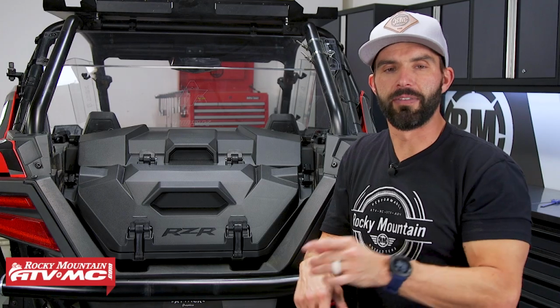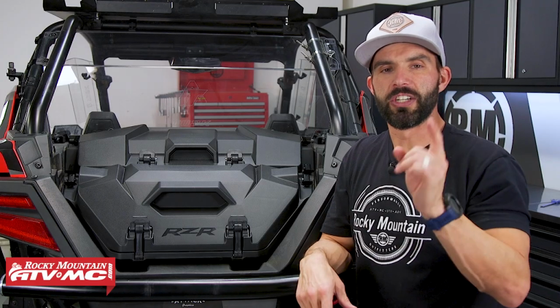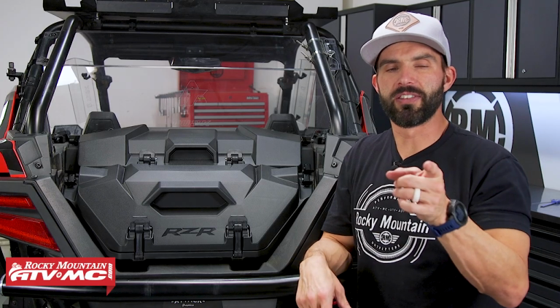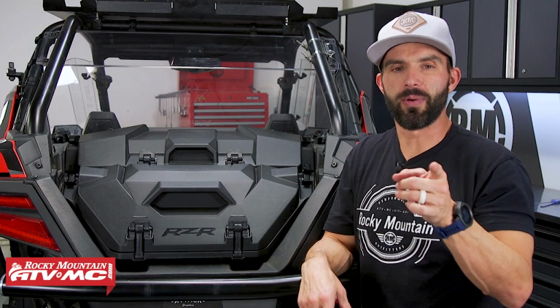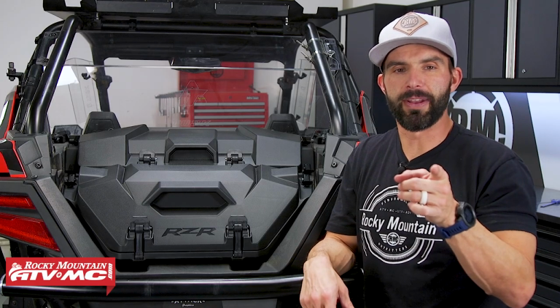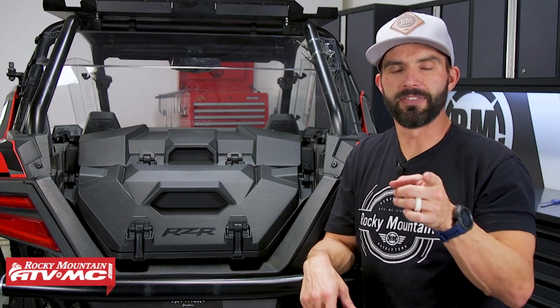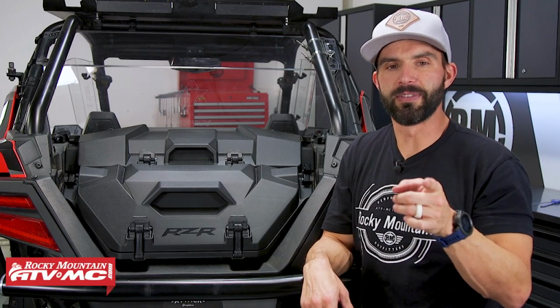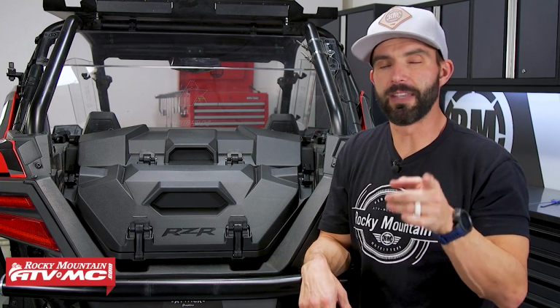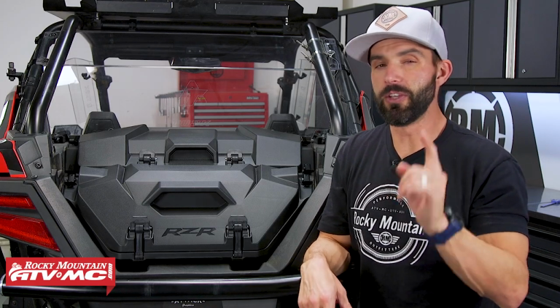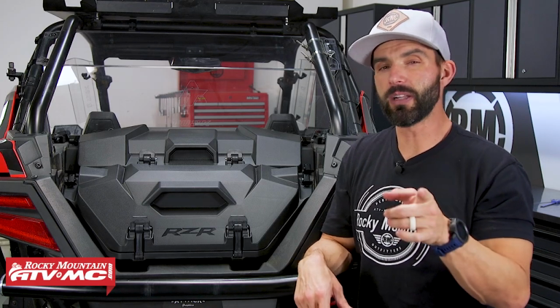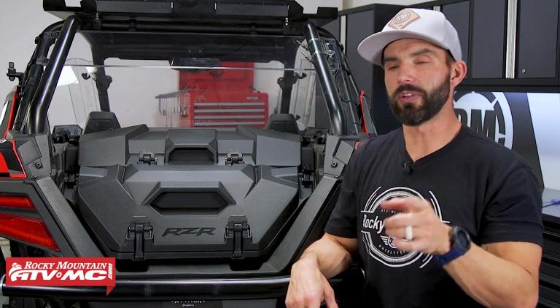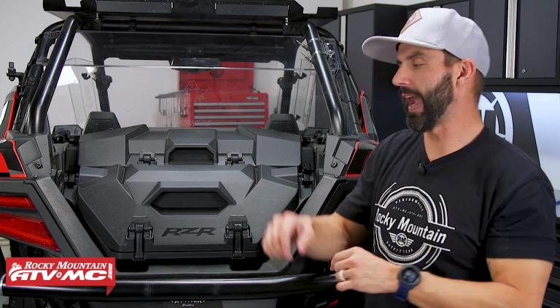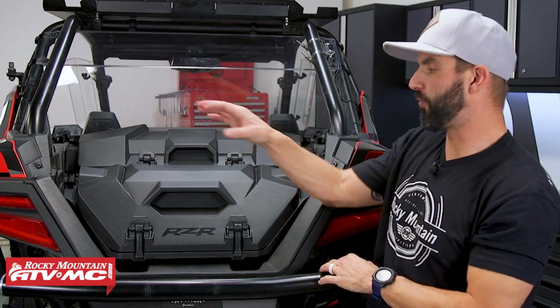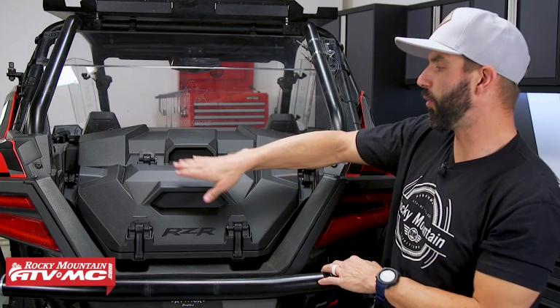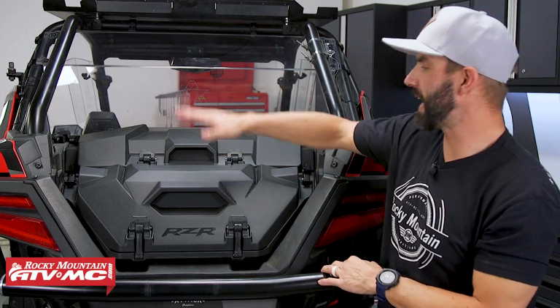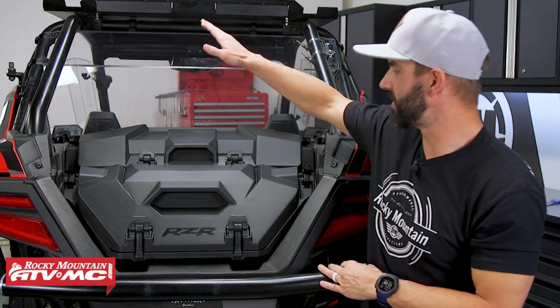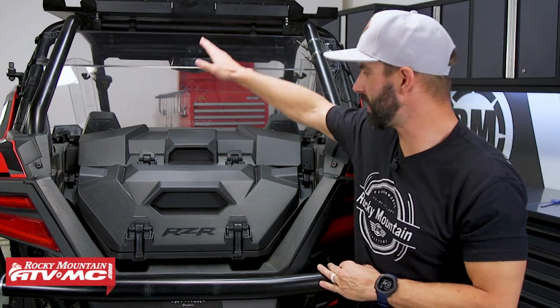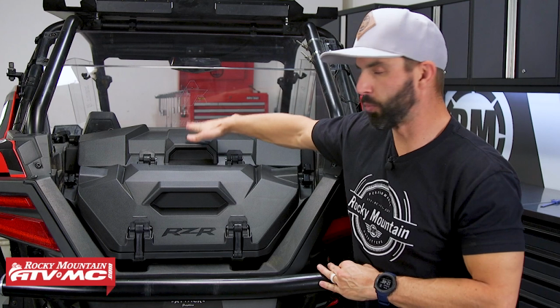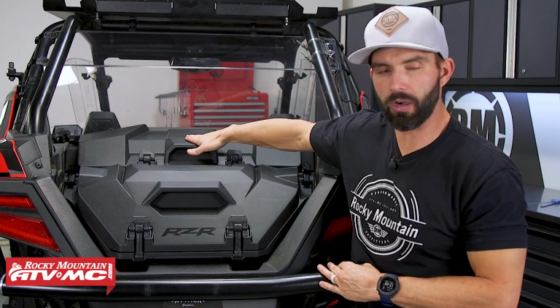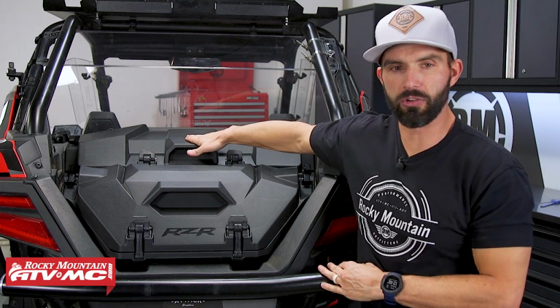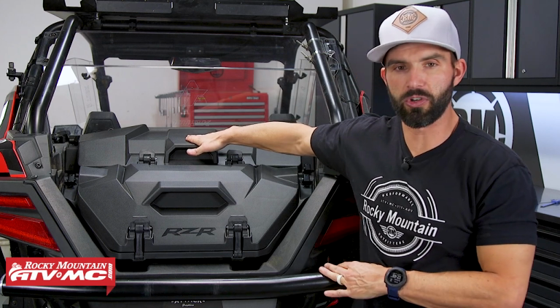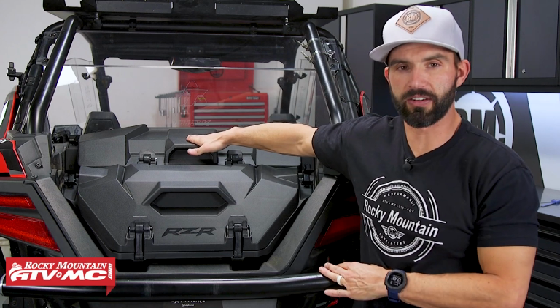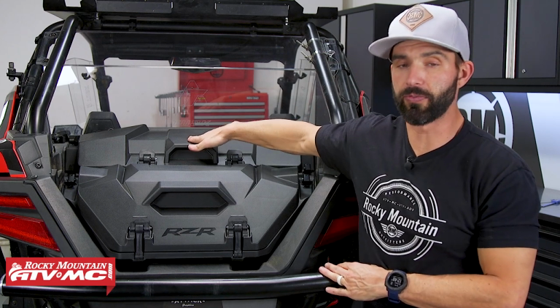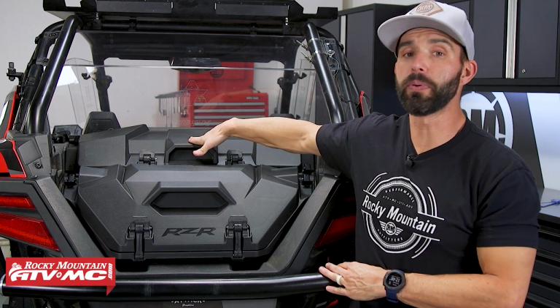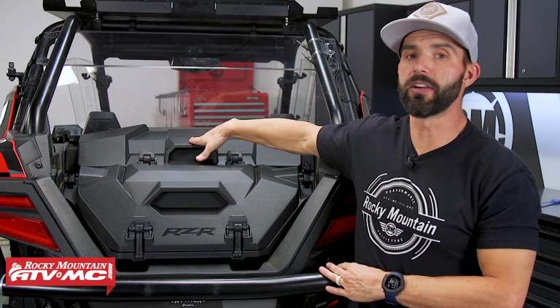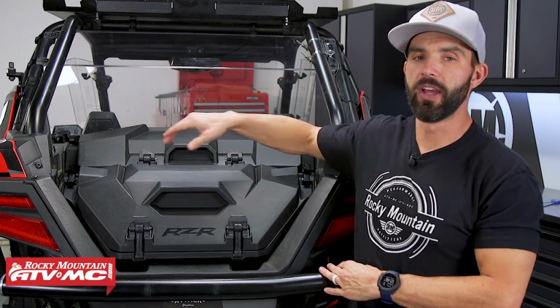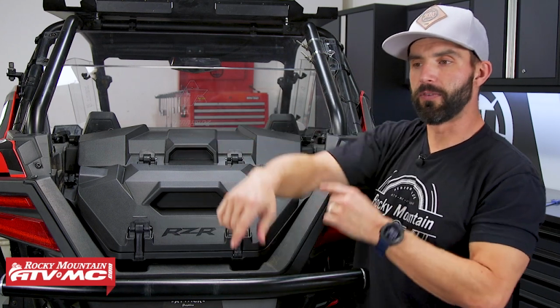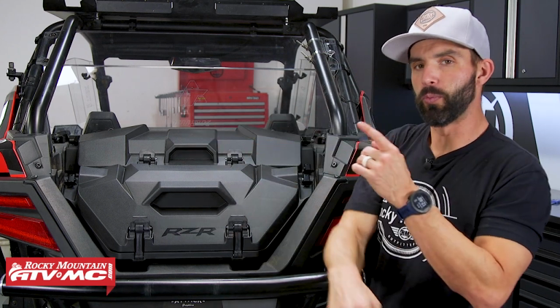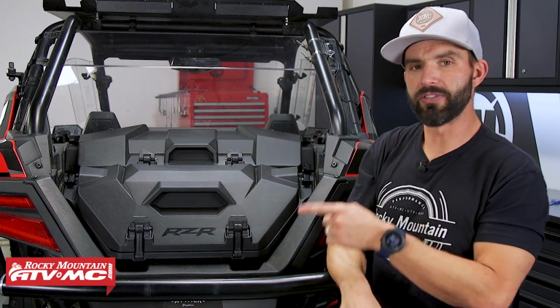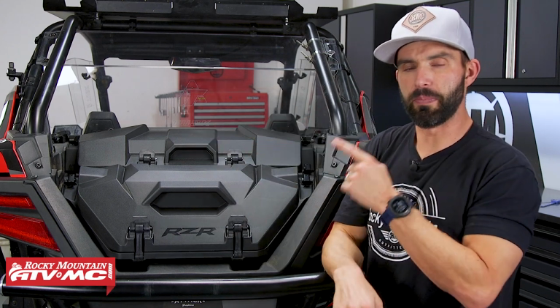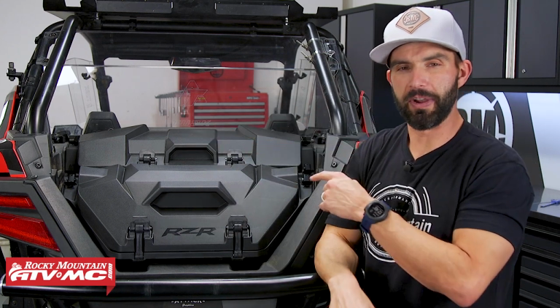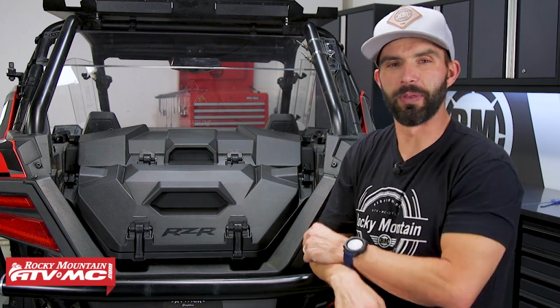Hey everyone, Chase here at Rocky Mountain ATV MC giving you a closer look at the 40 and 70 liter rear cargo storage boxes from Polaris for the Razer Pro XP.